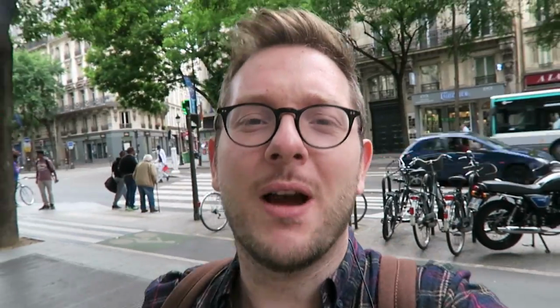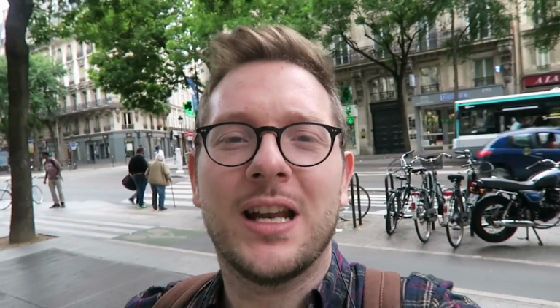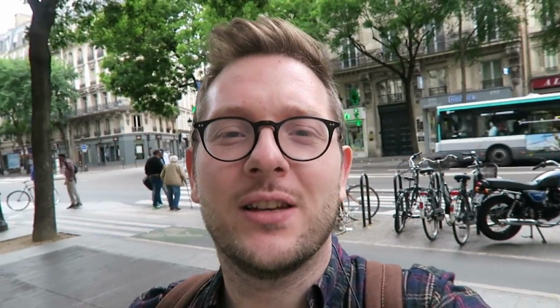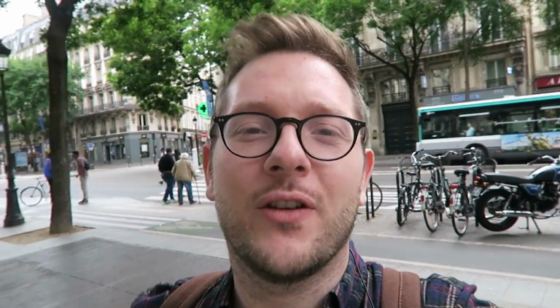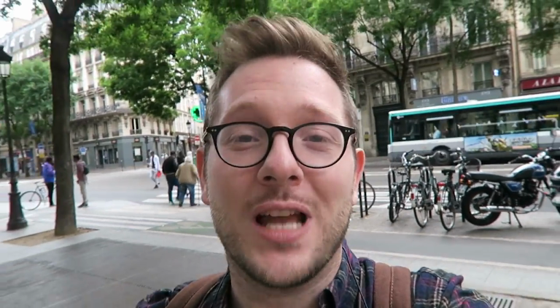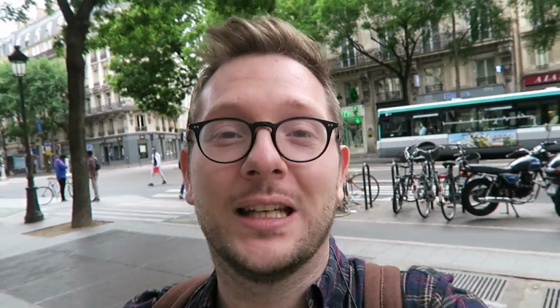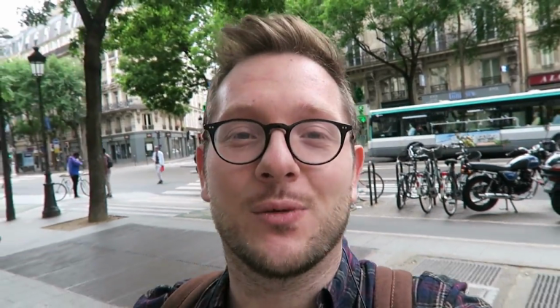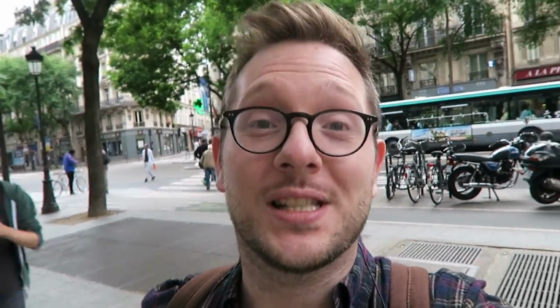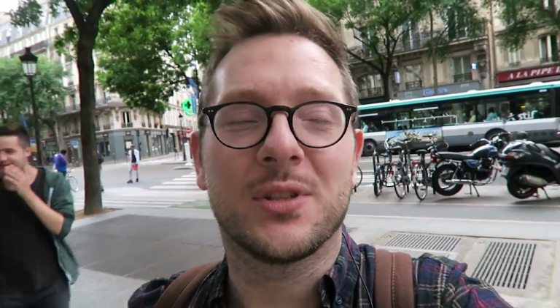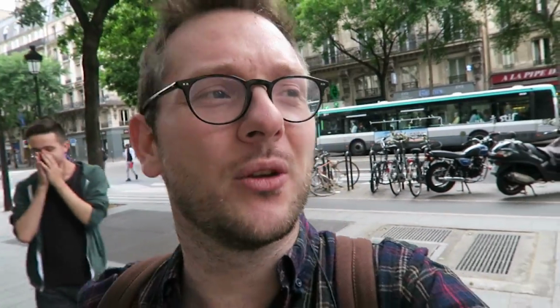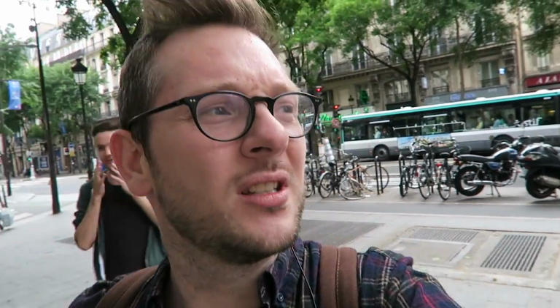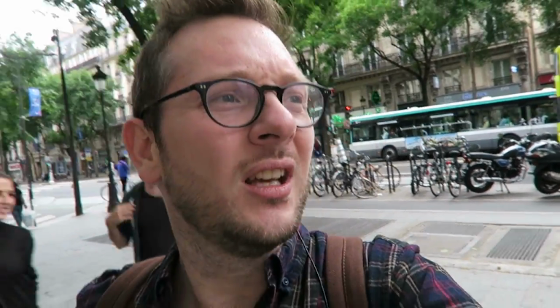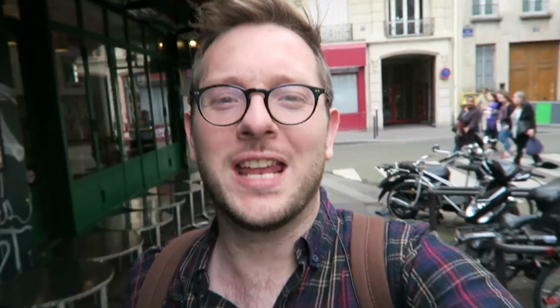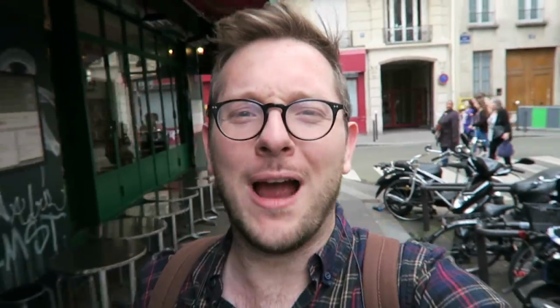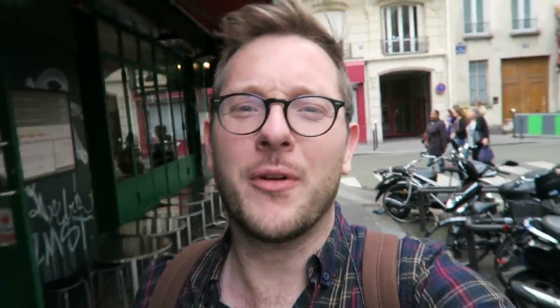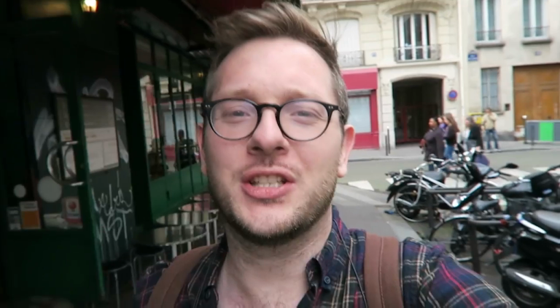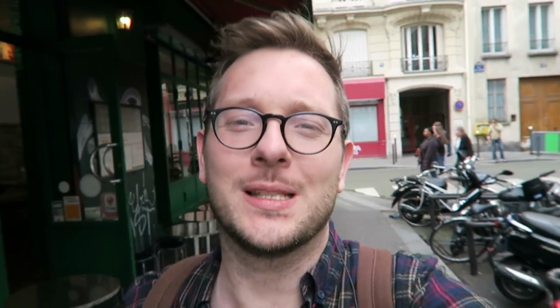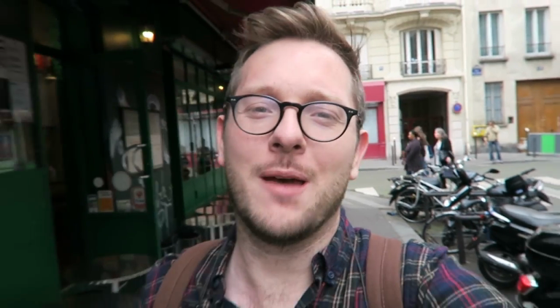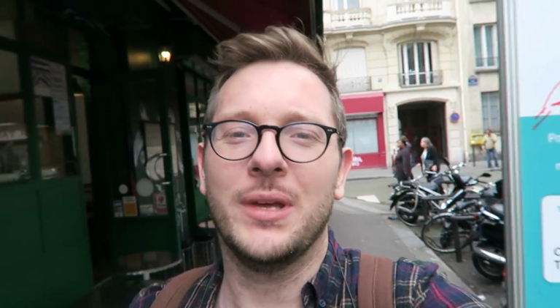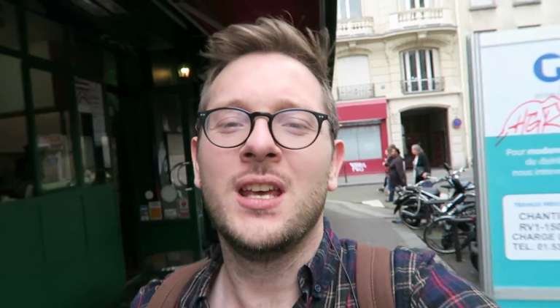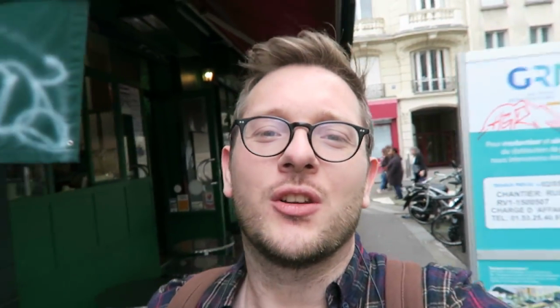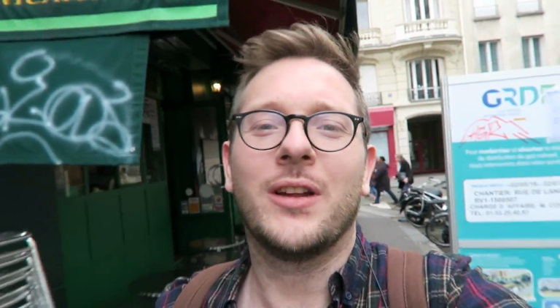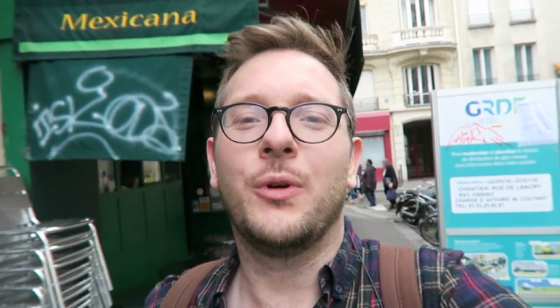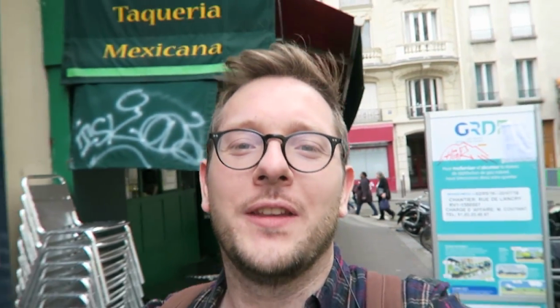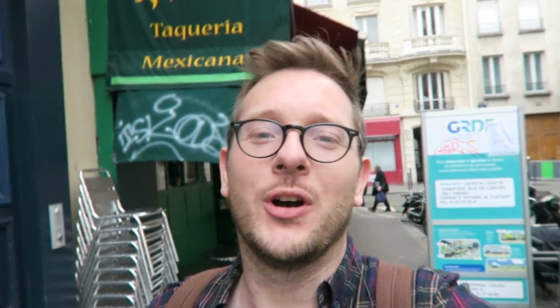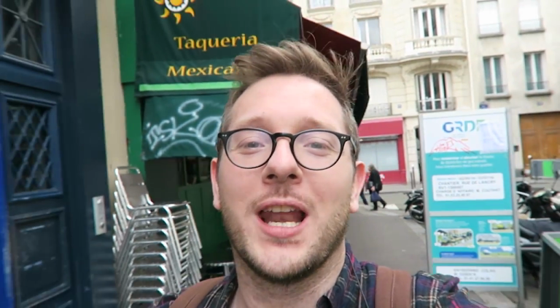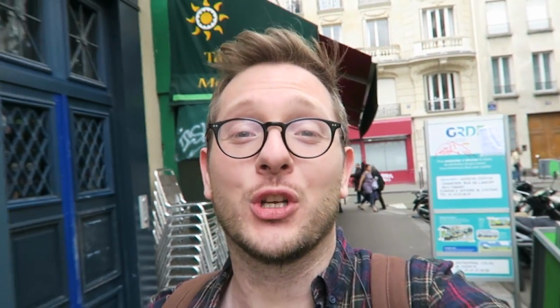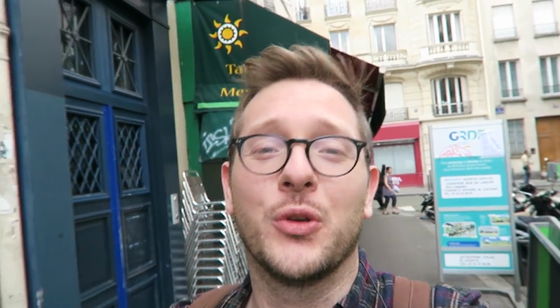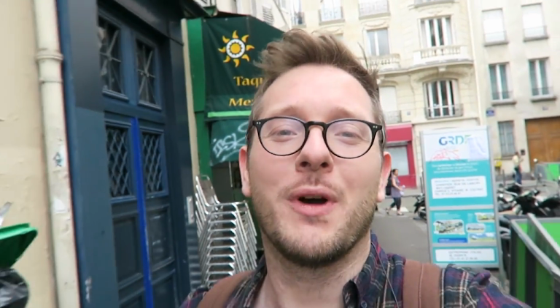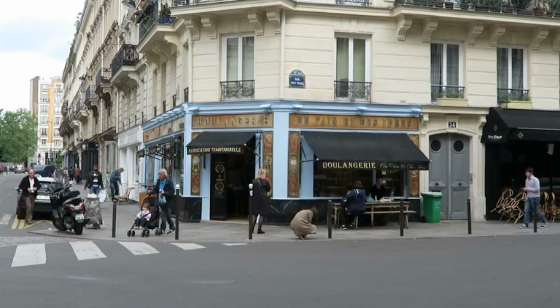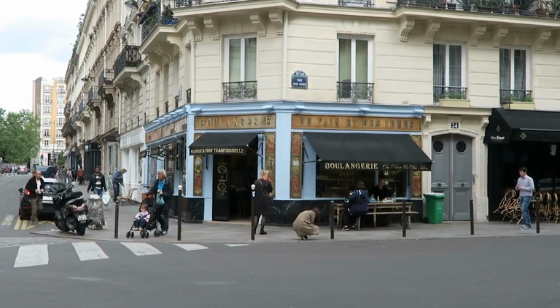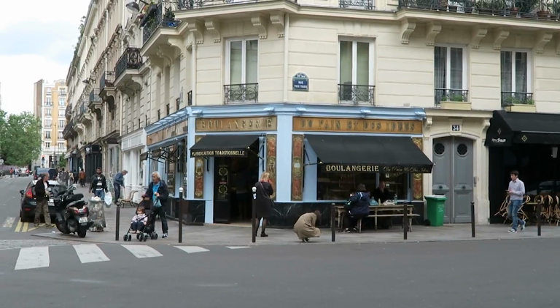You might recognise it if you've ever watched Amélie because it's where she skims the stones. I'm going to have a little wander around the neighbourhood and I'm going to show you one of my favourite boulangeries.